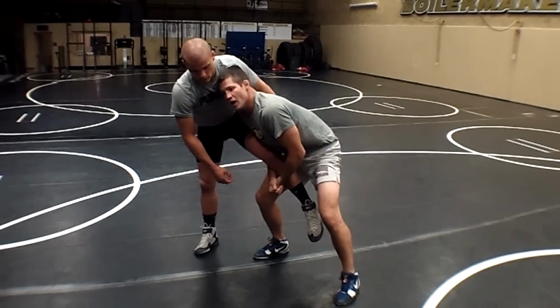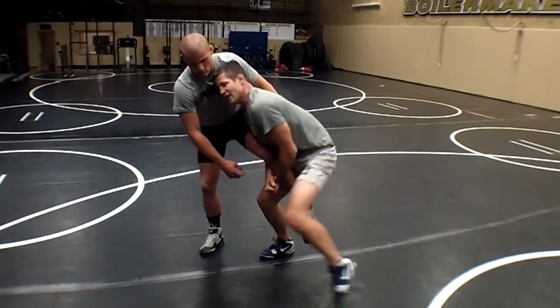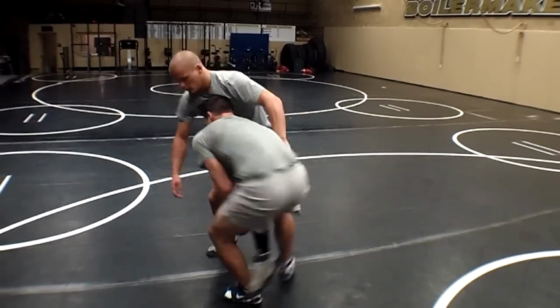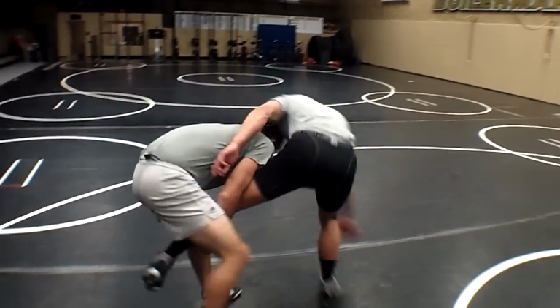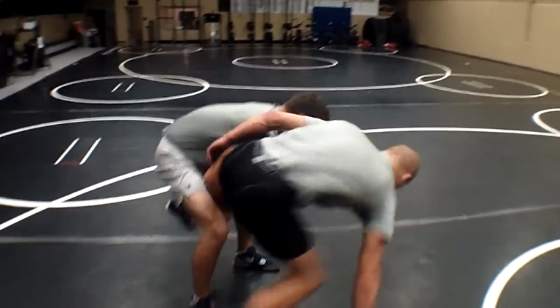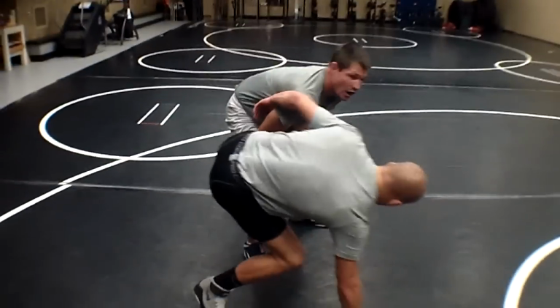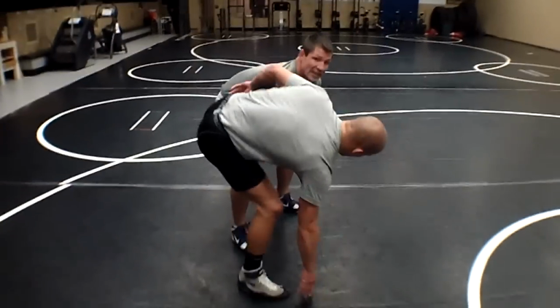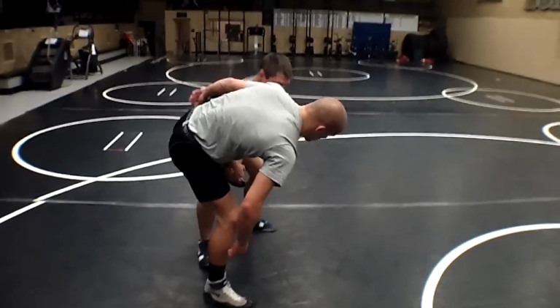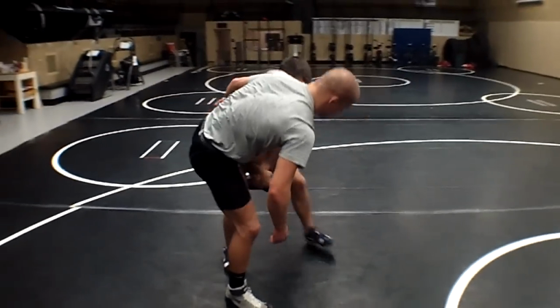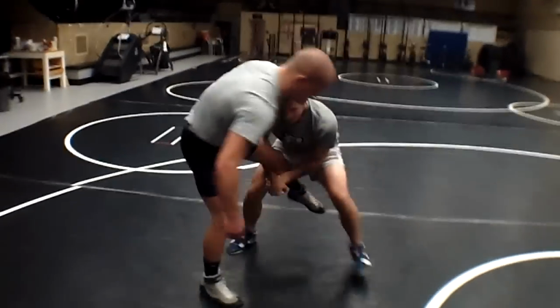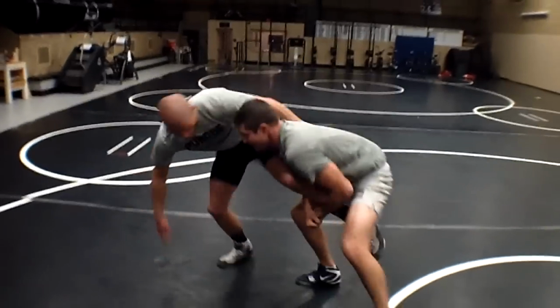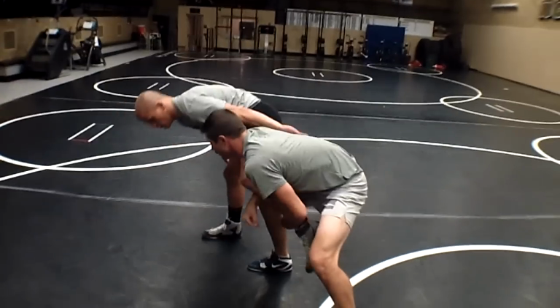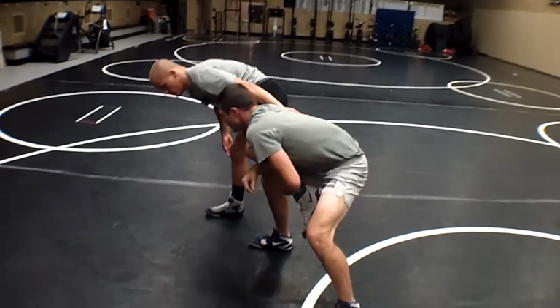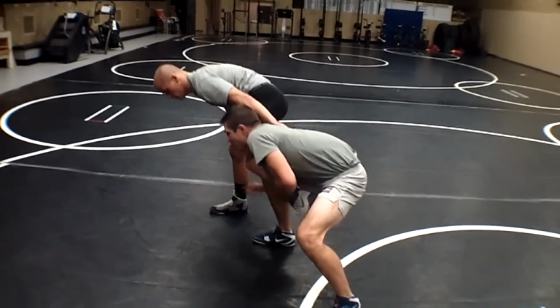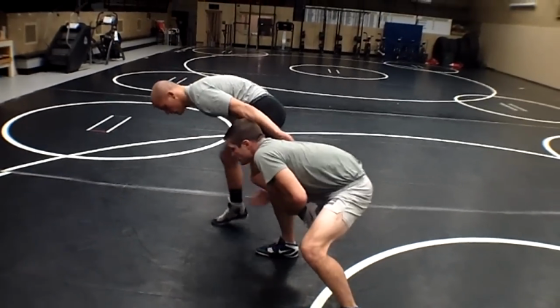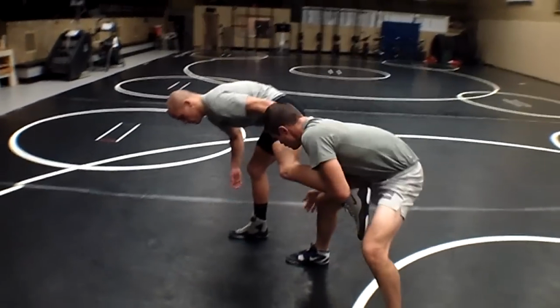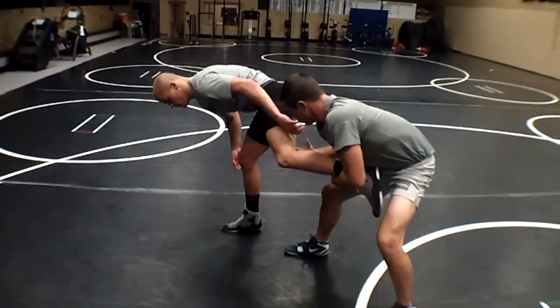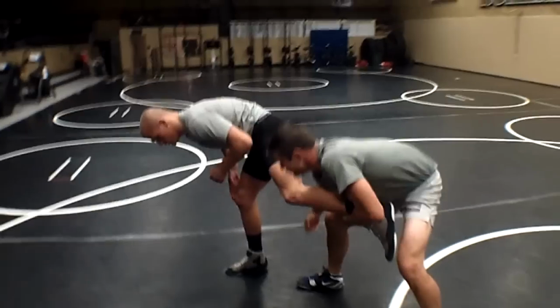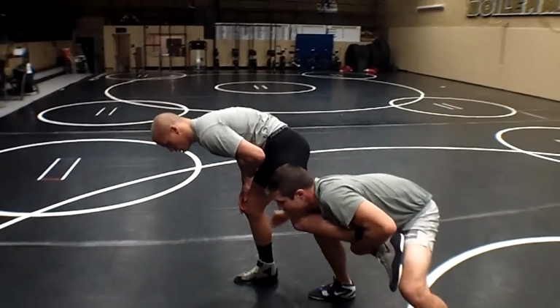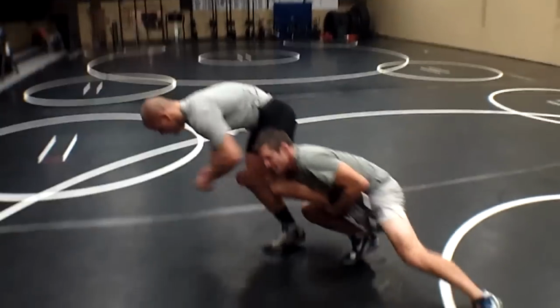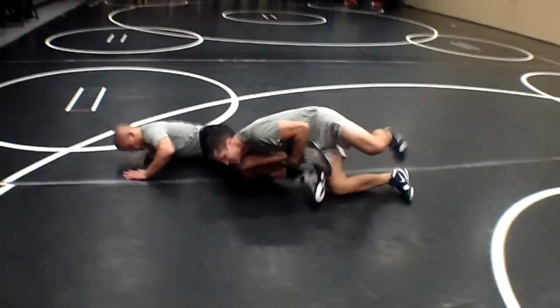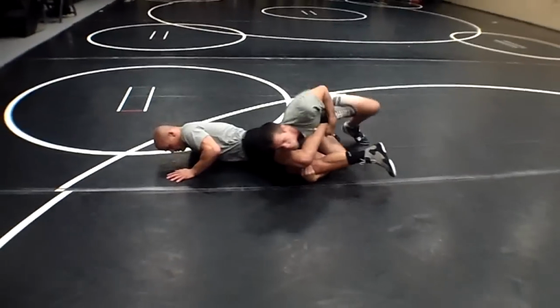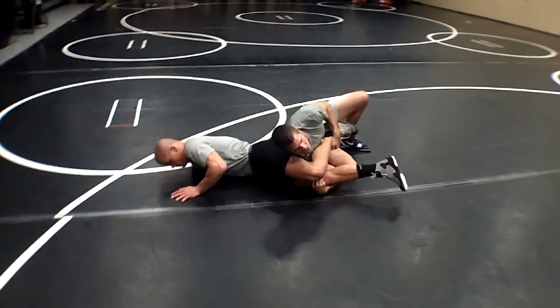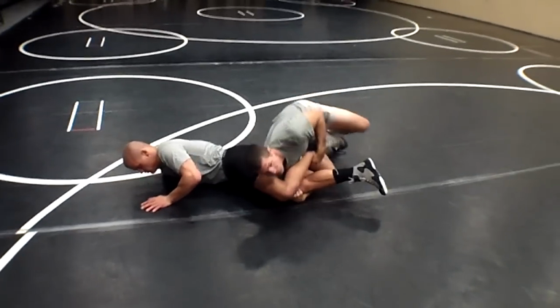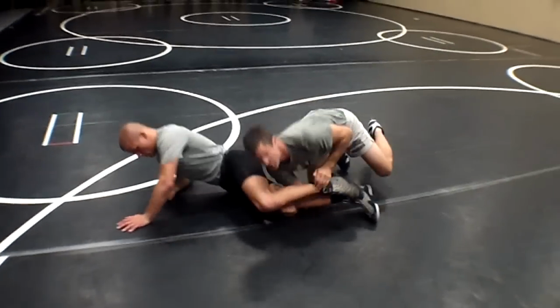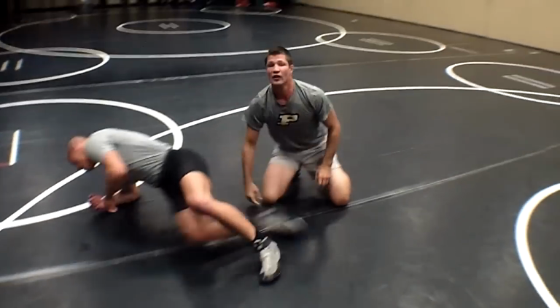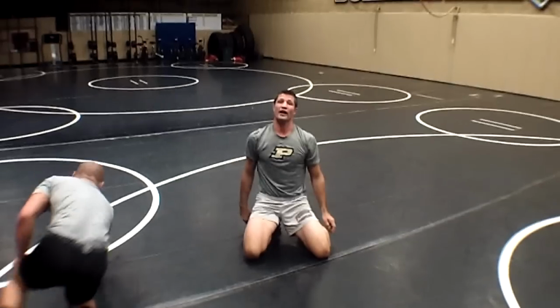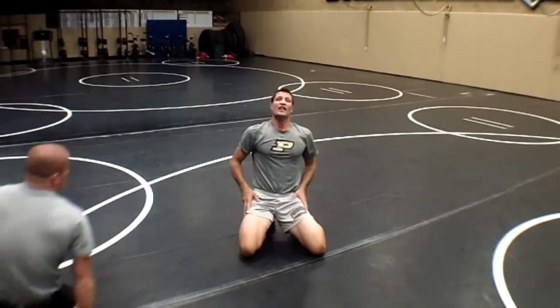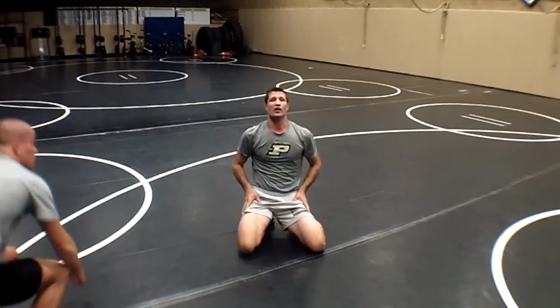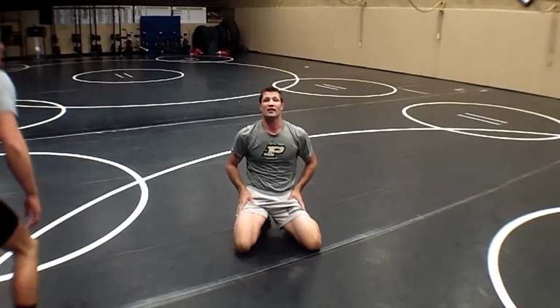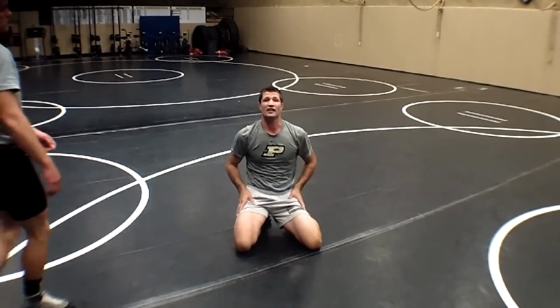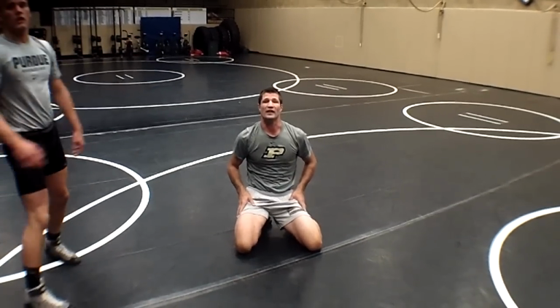From here I'm going to take a step back to dump. He hops off that dump — lower my elevation, shoulder behind the knee, and a nice reach behind finish. That's your Boilermaker Technique of the Week.